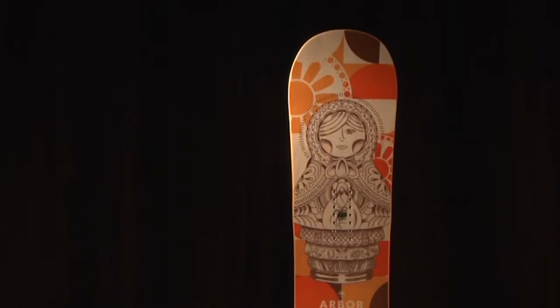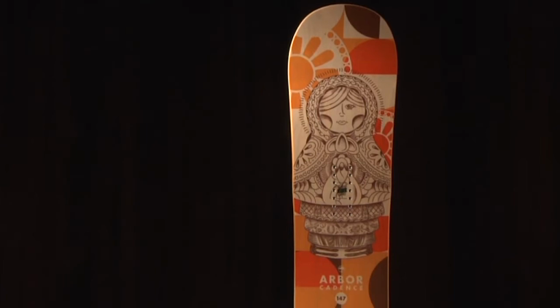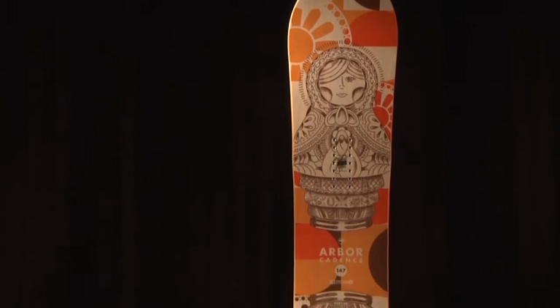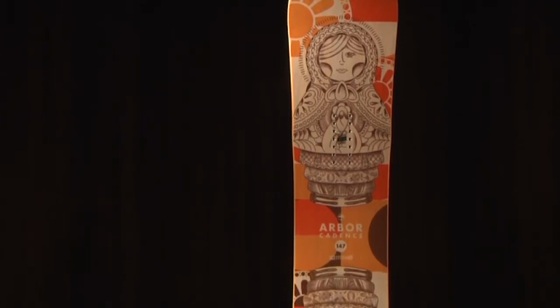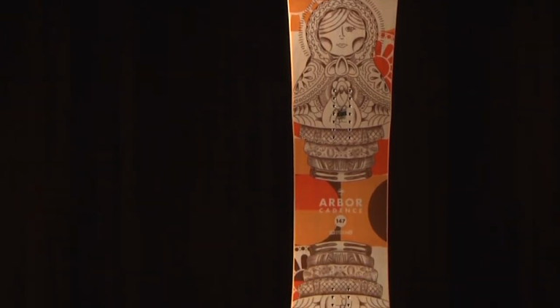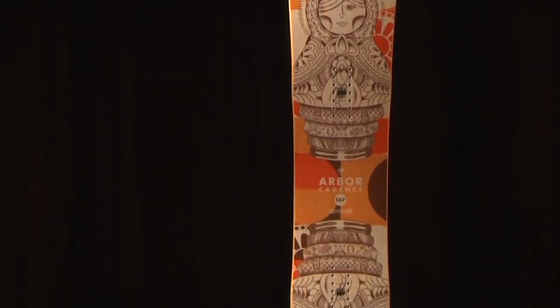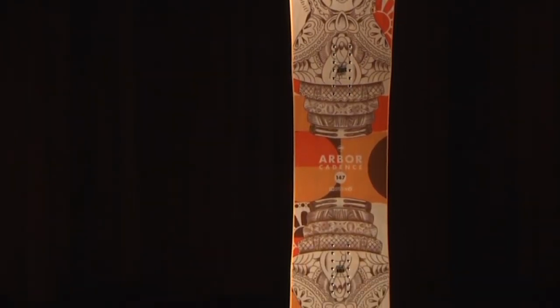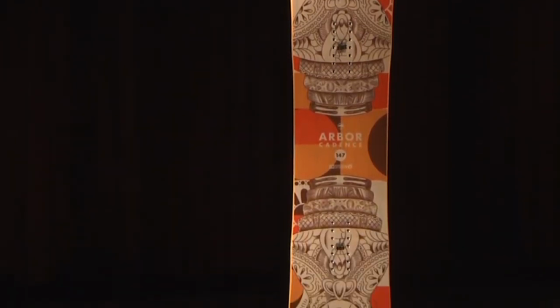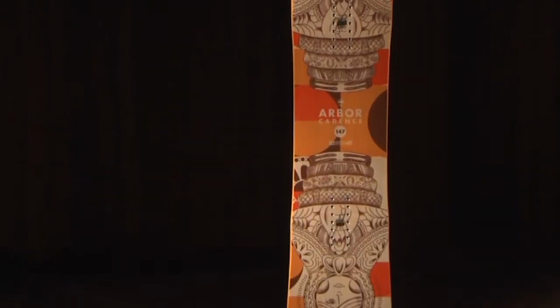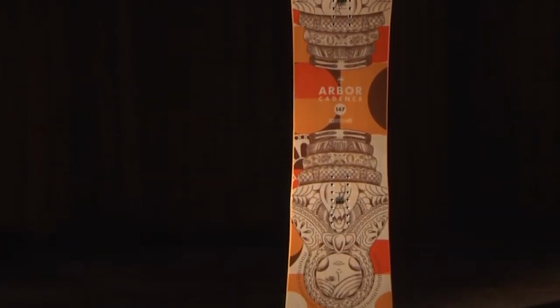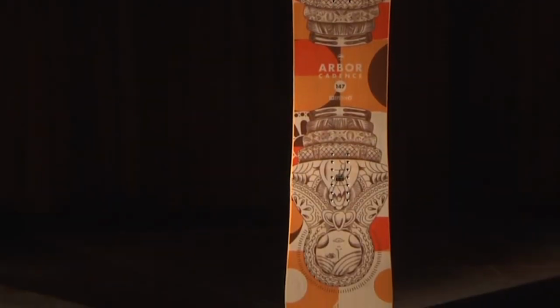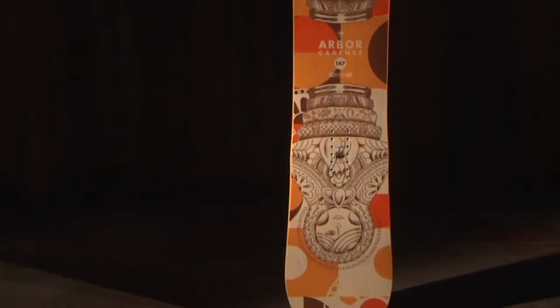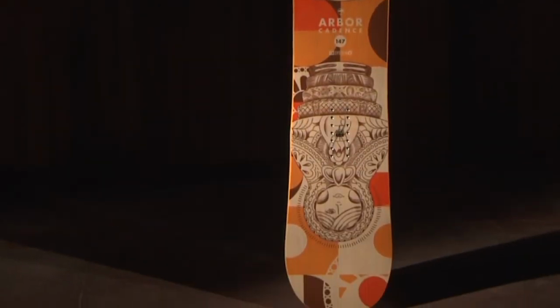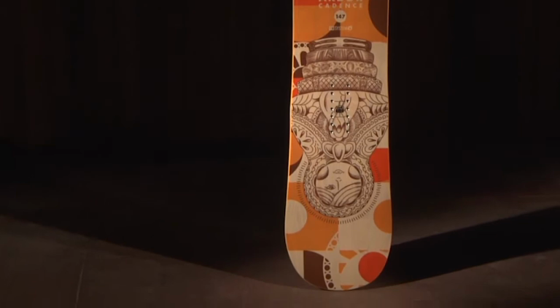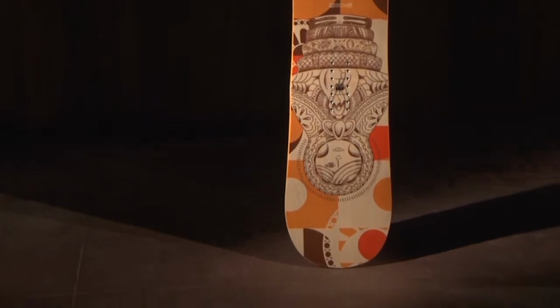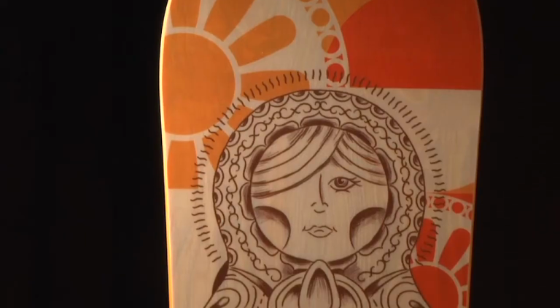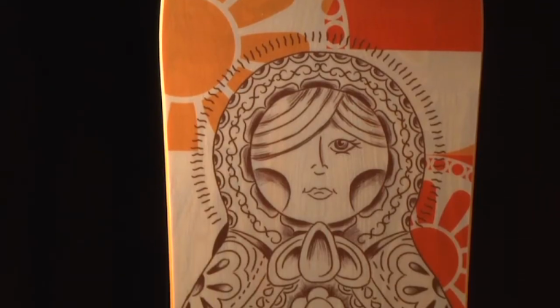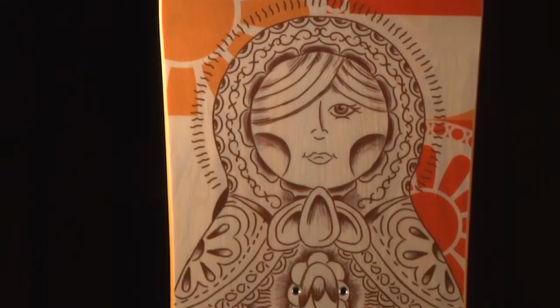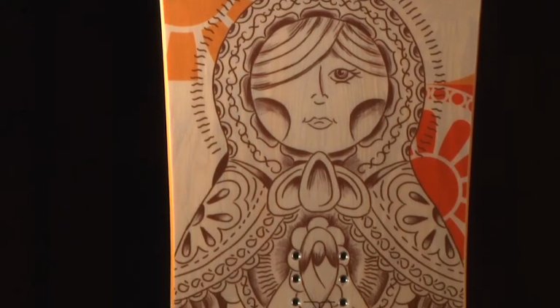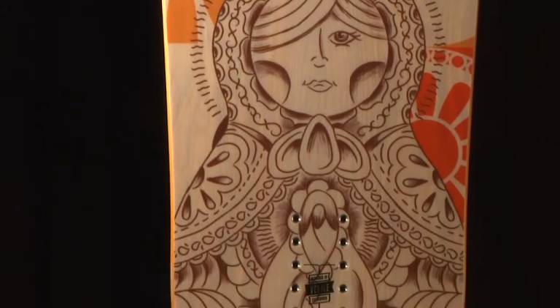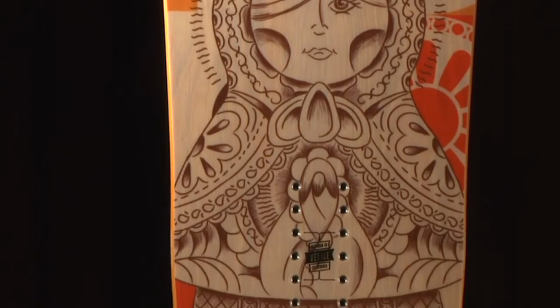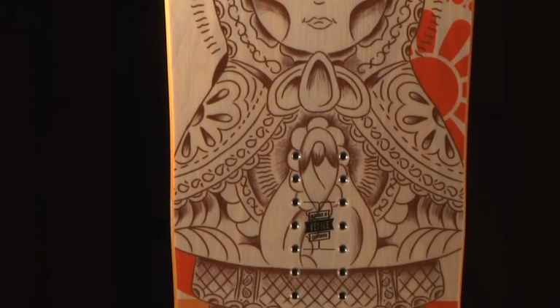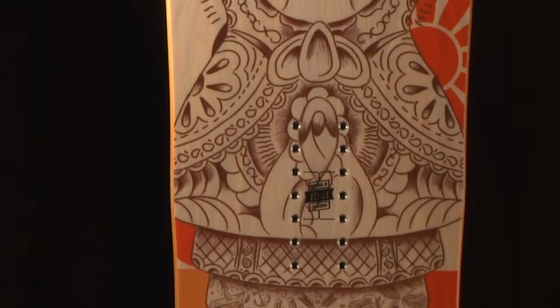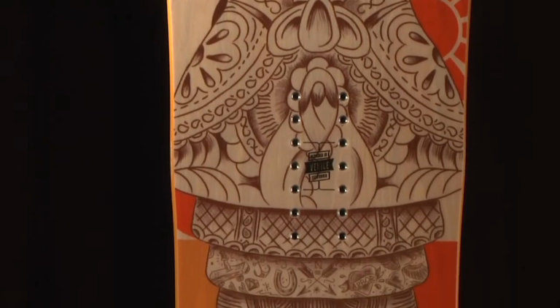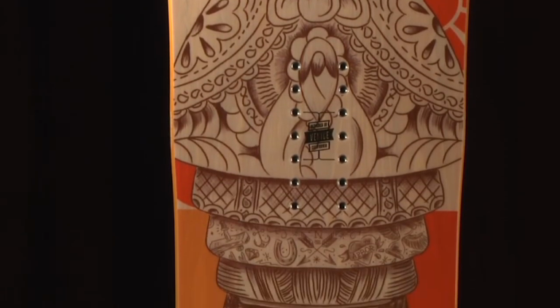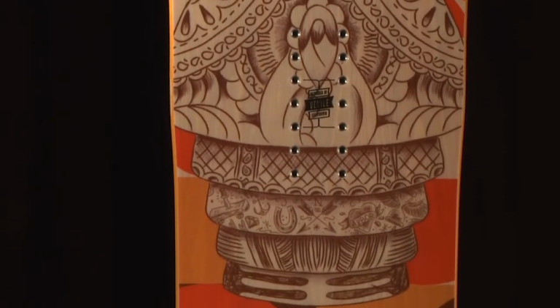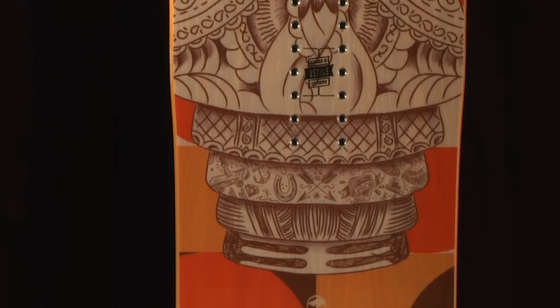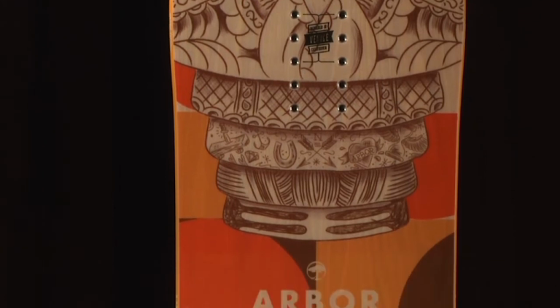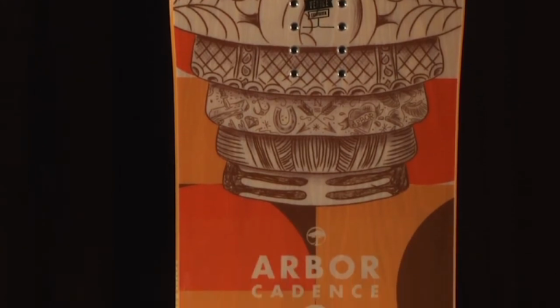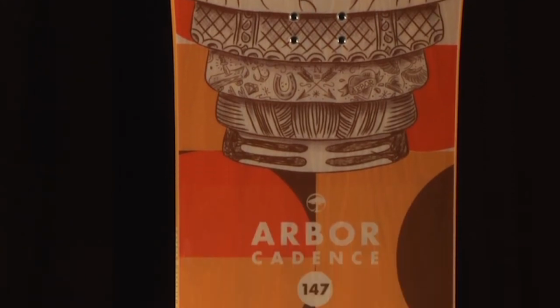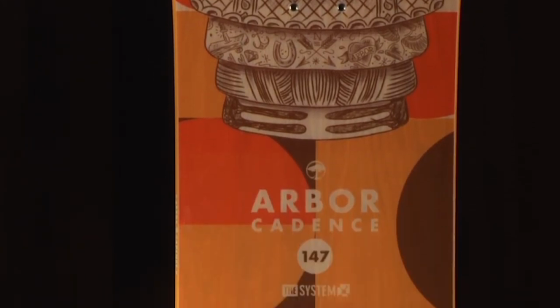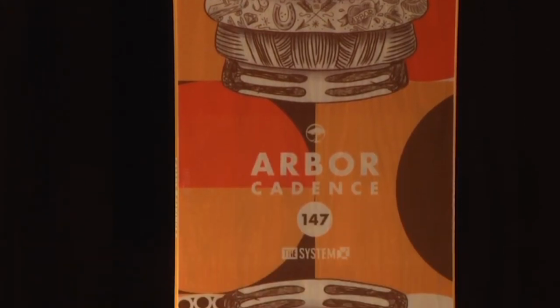The 2015 Arbor Cadence is a women's specific freestyle snowboard with a twin shape and medium soft flex. It's a two-time winner of the Trans World Goodwood Award, so you know that it's been tested and recognized as one of the best women's freestyle snowboards on the market.